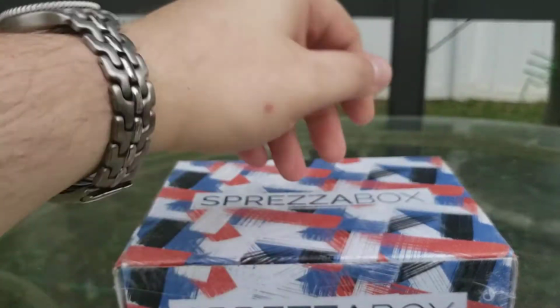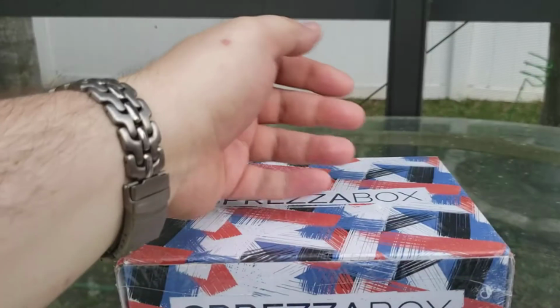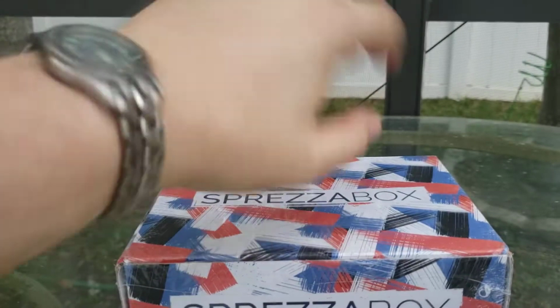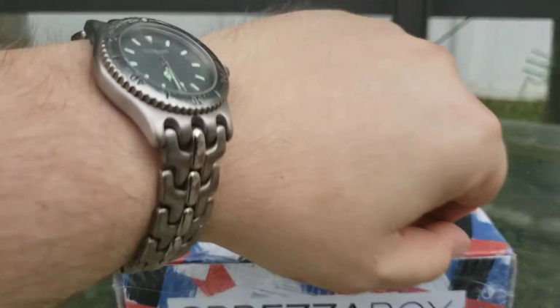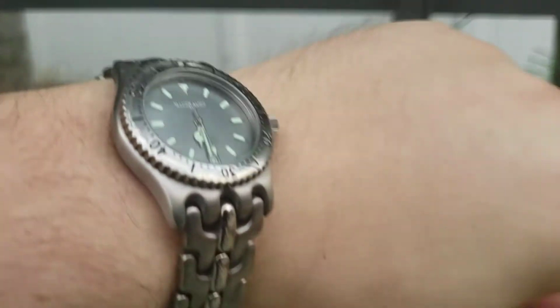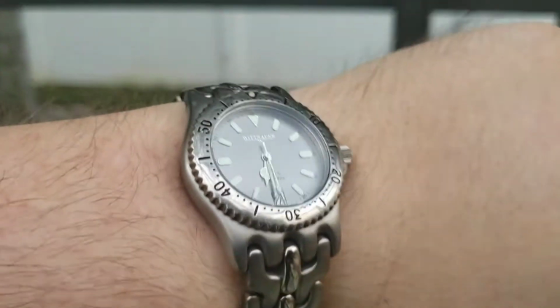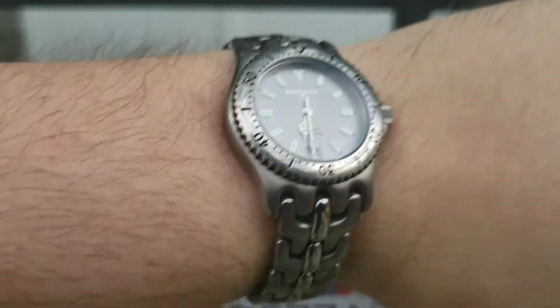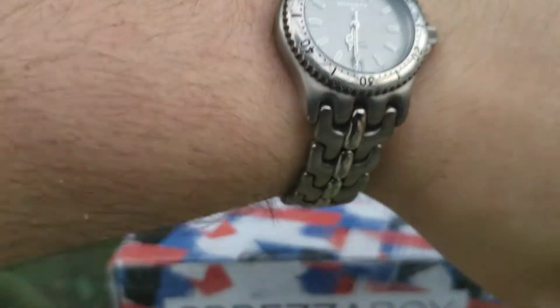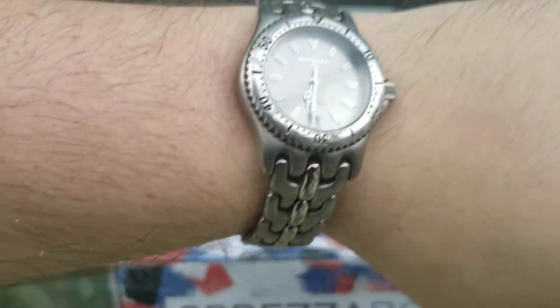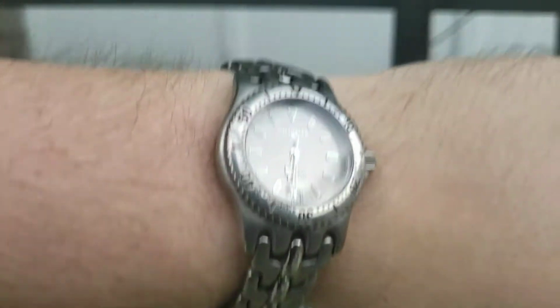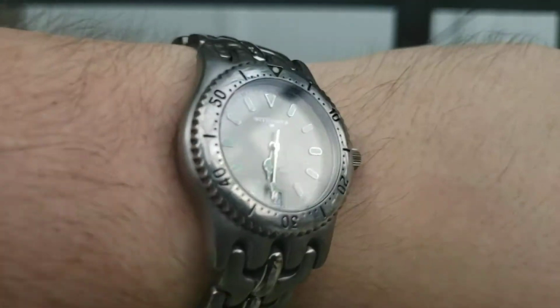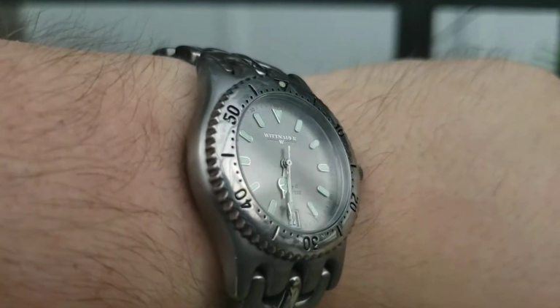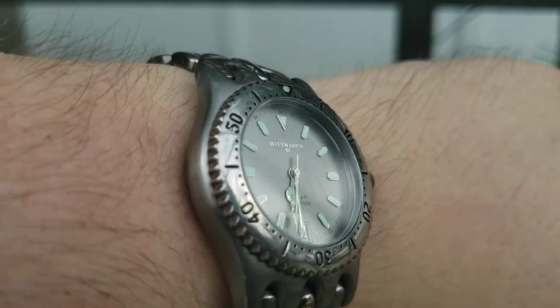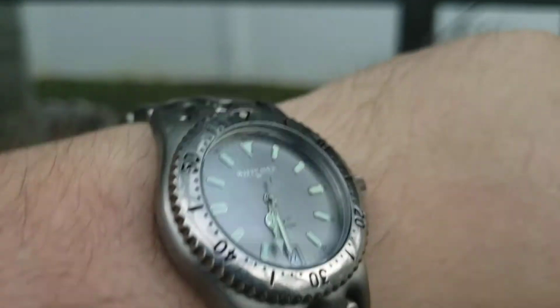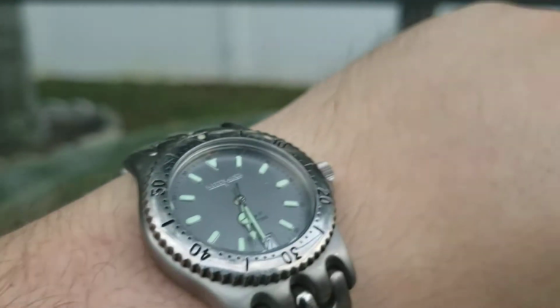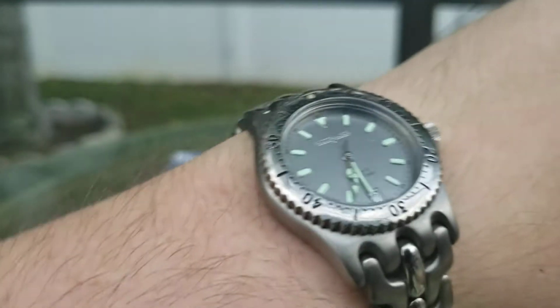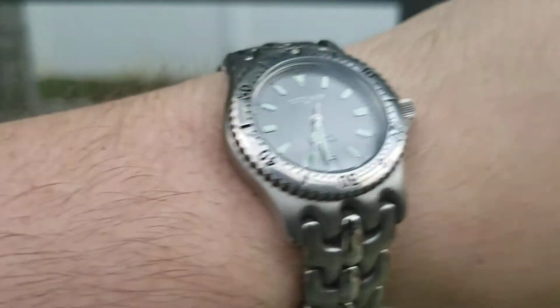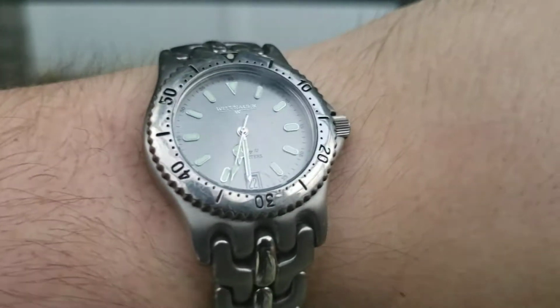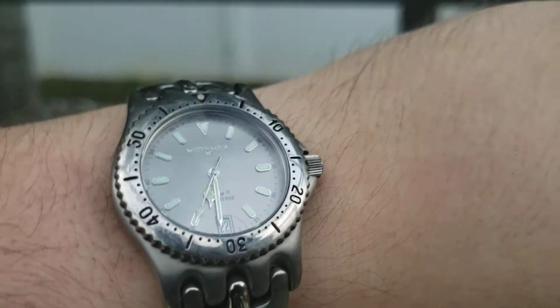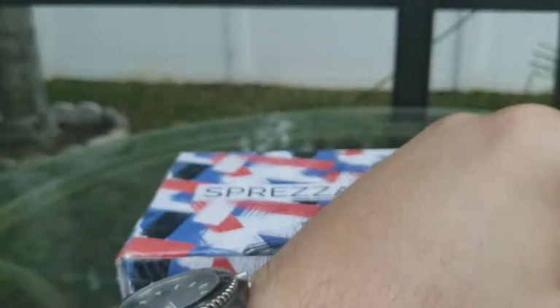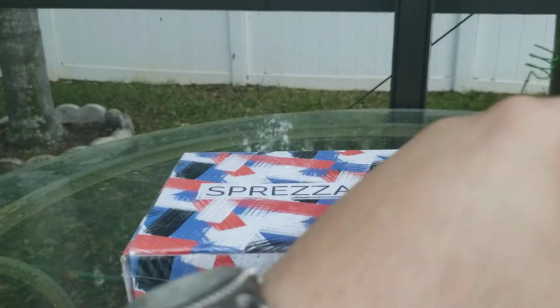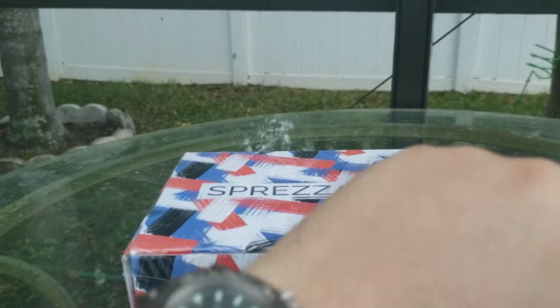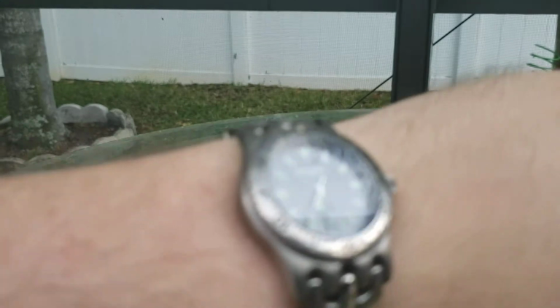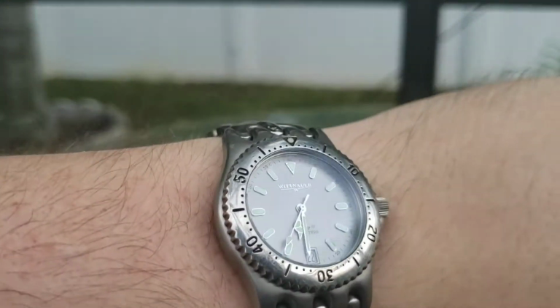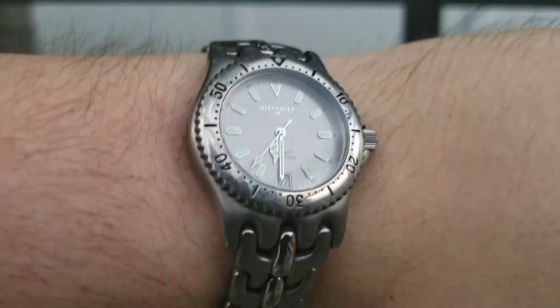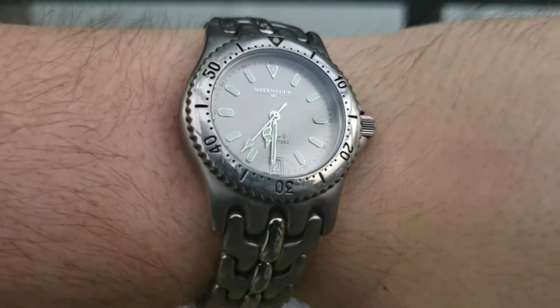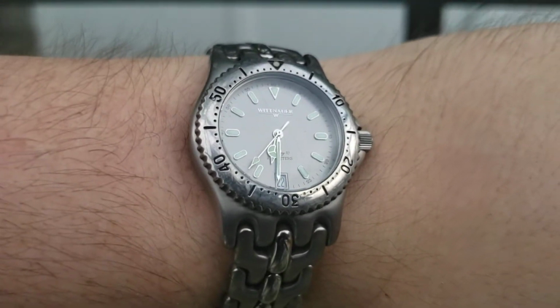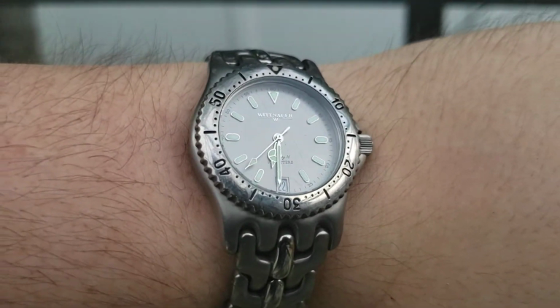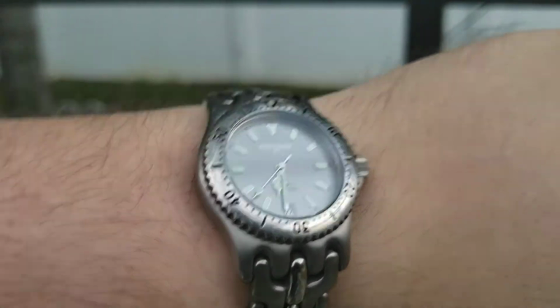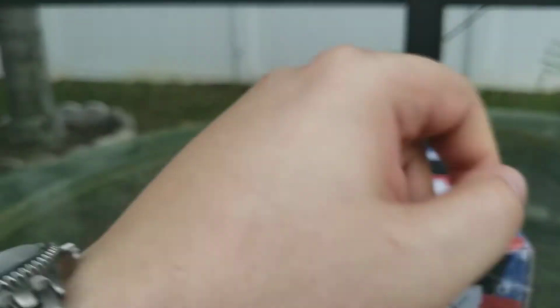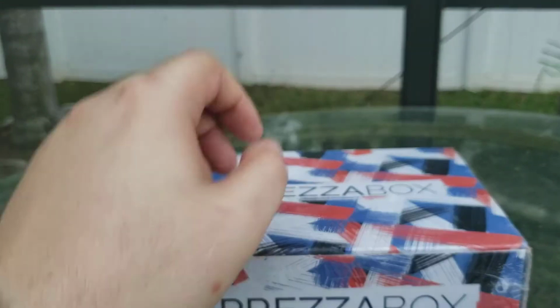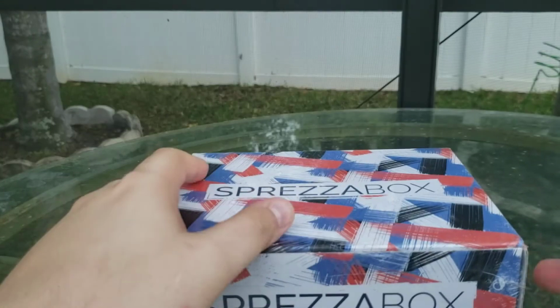And here's the watch of the day — the watch from the last video, the Wittenhour. Now owned by long means.